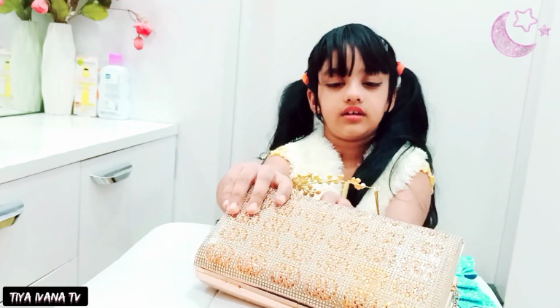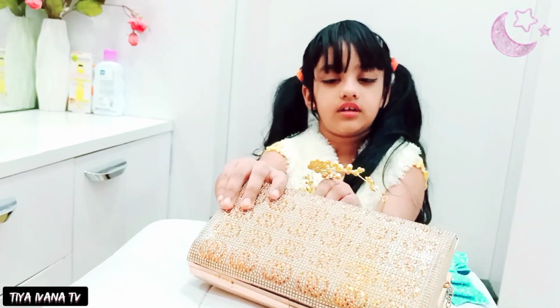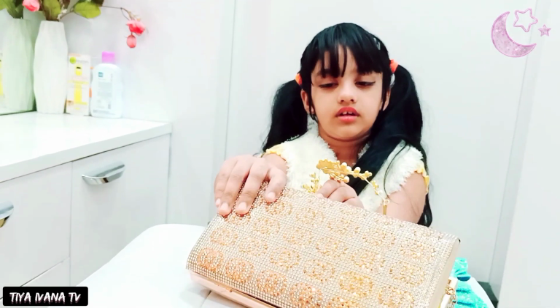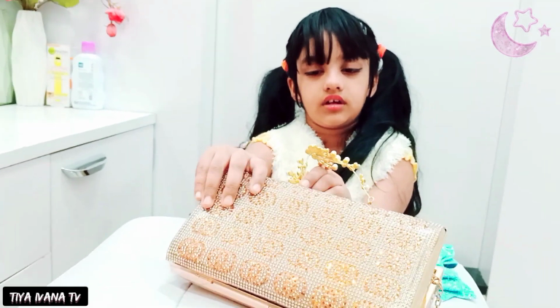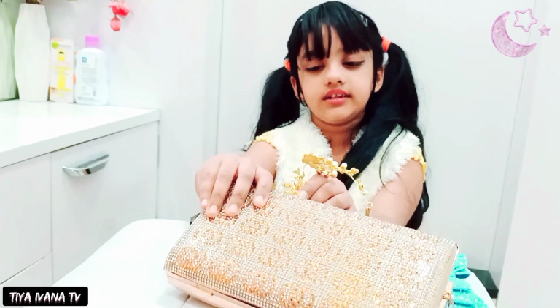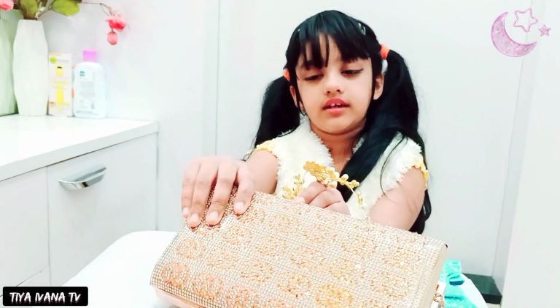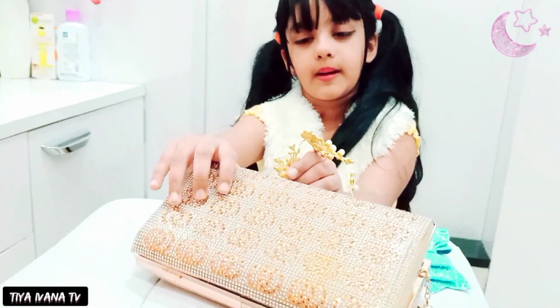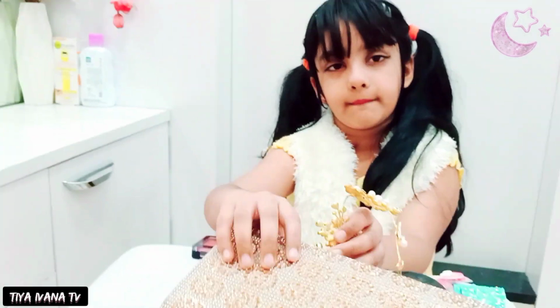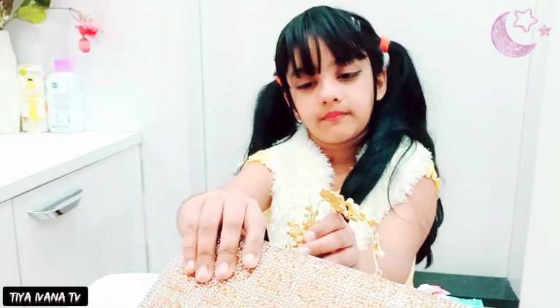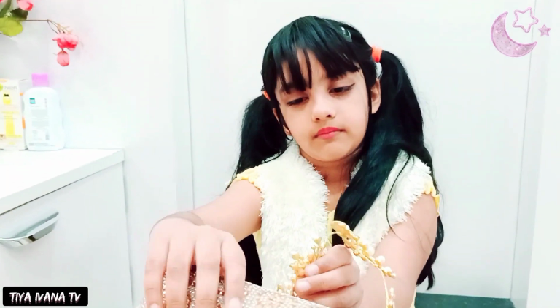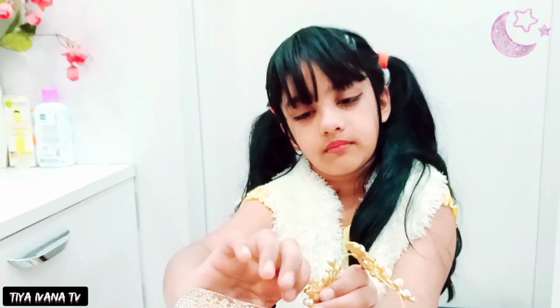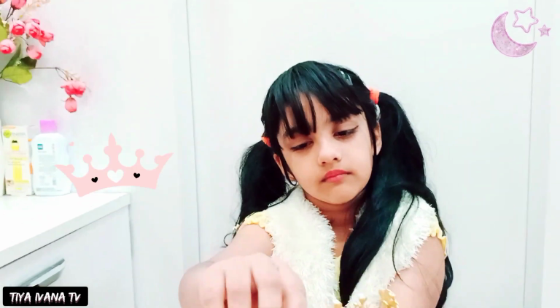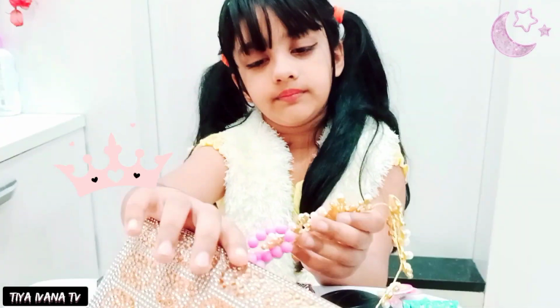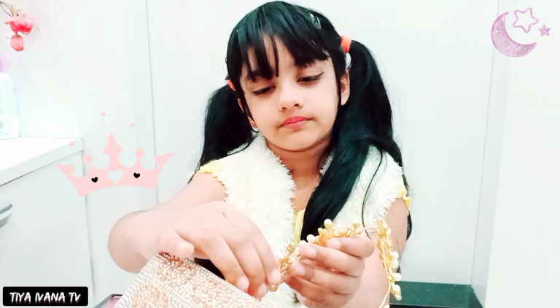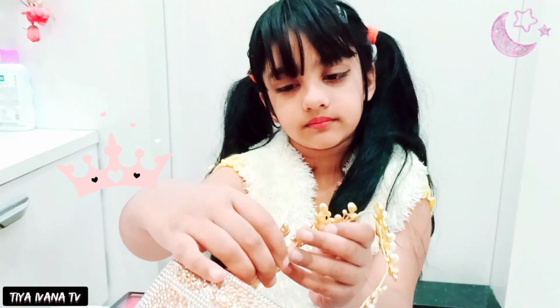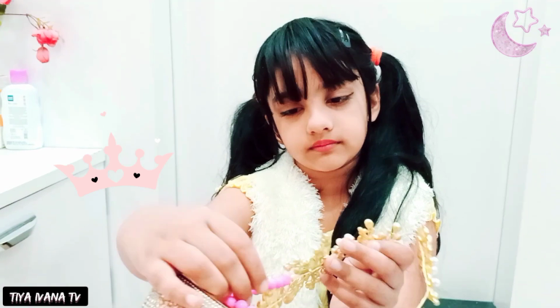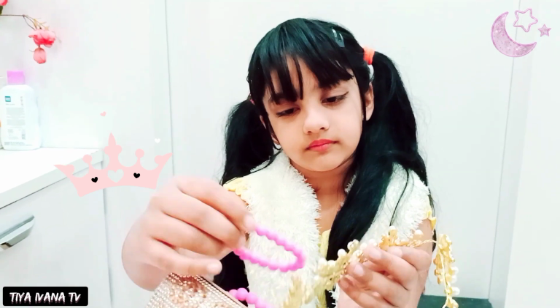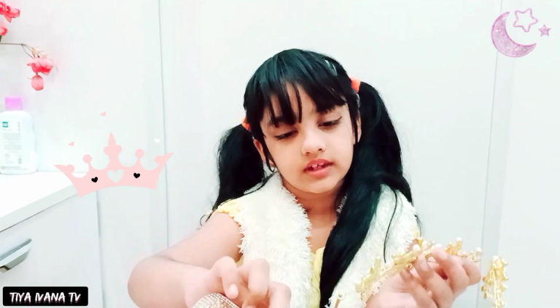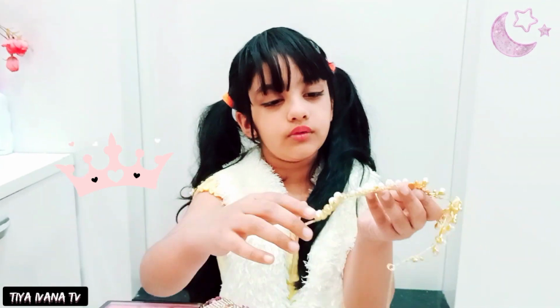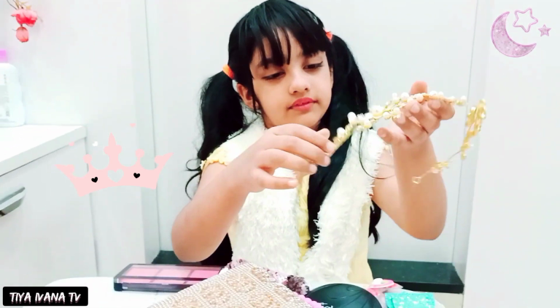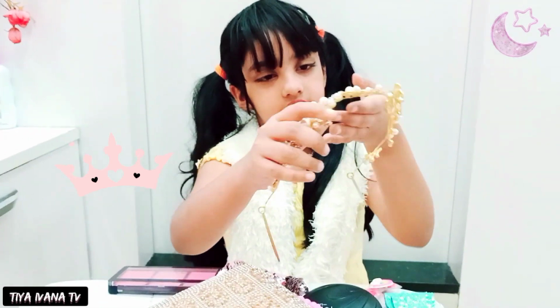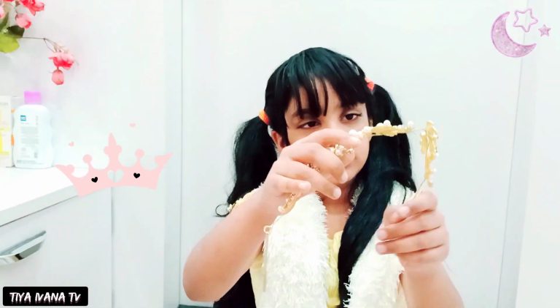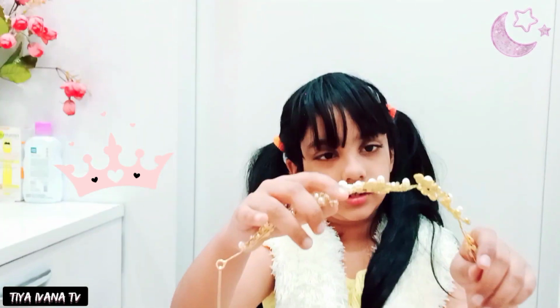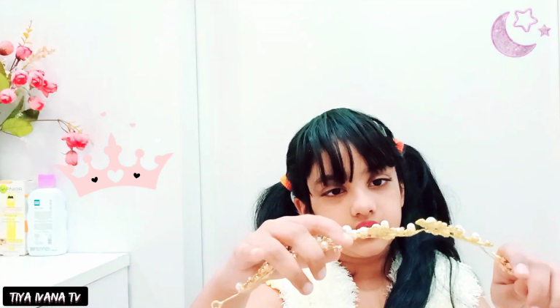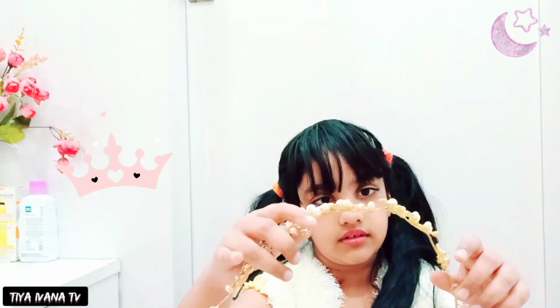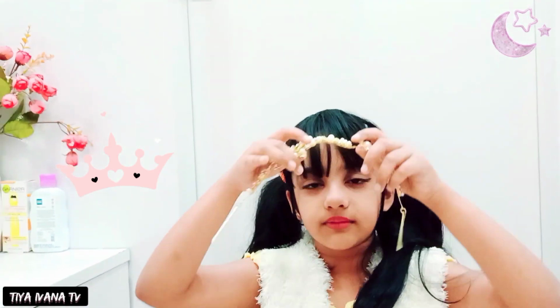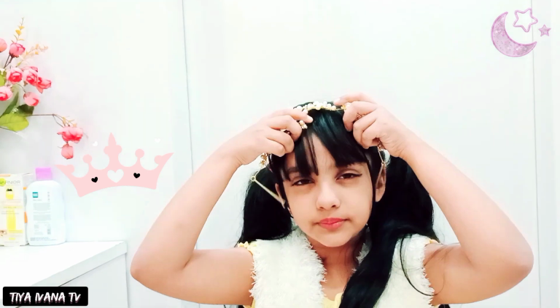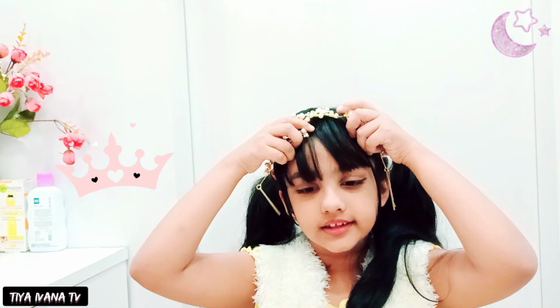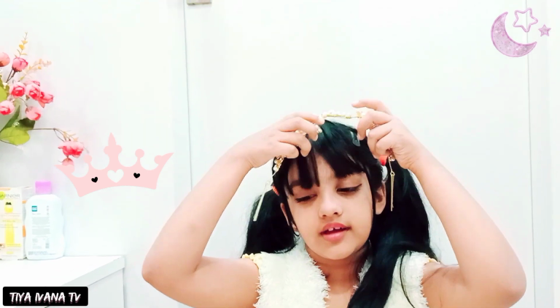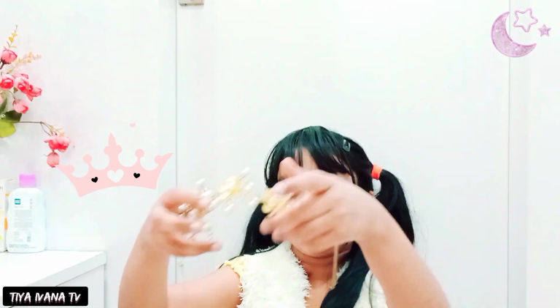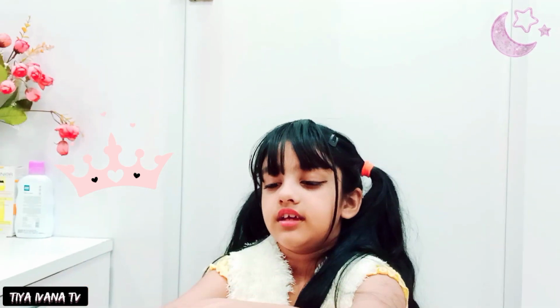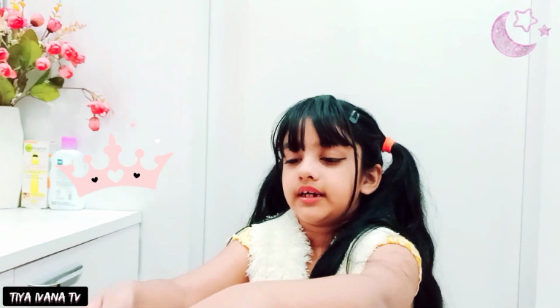It's a hair band, right? Yeah, it's a hair band. So we can just put it like this for any occasion or conversation.